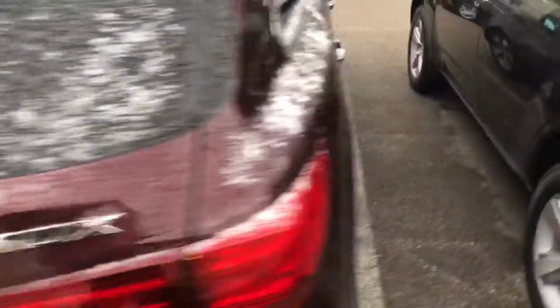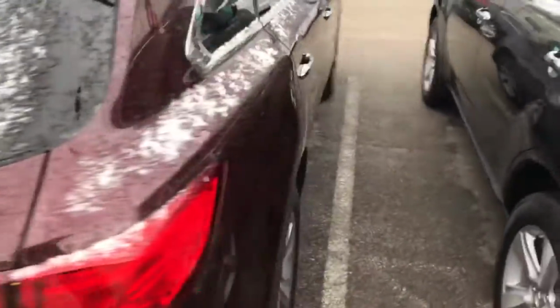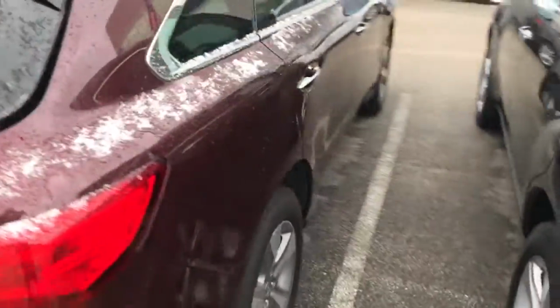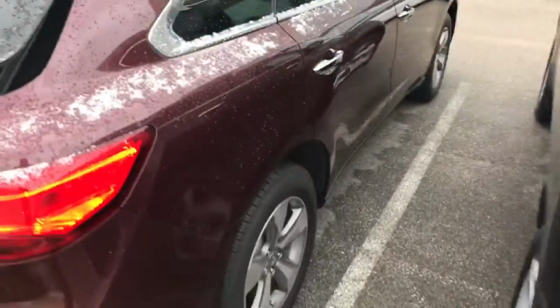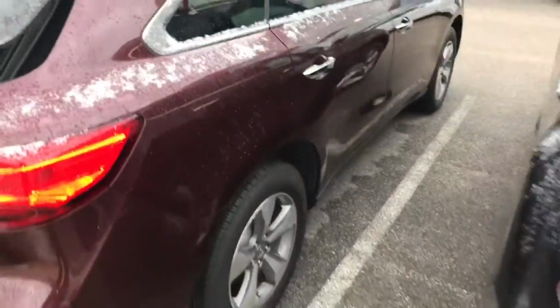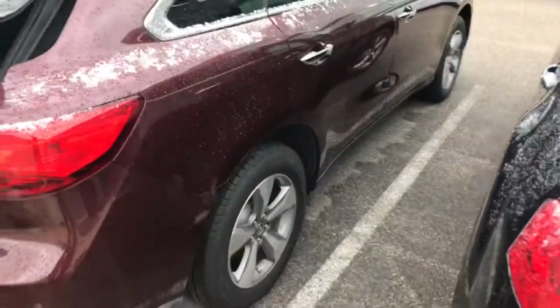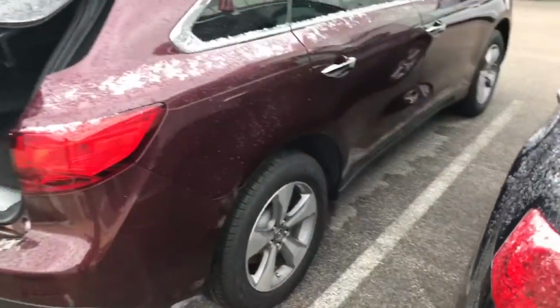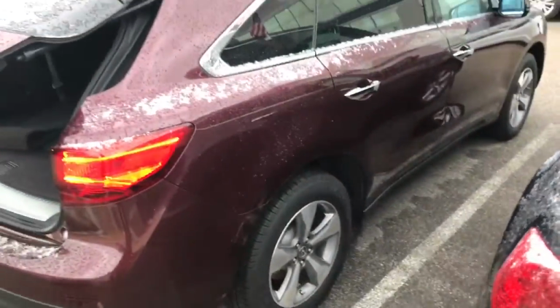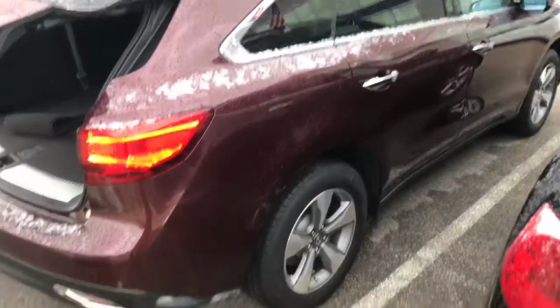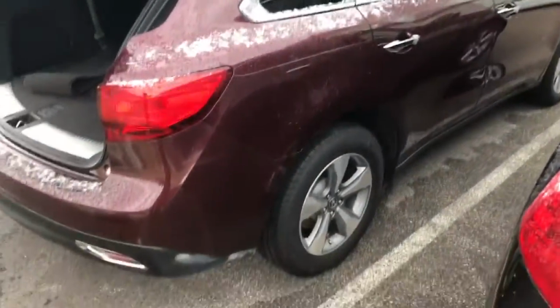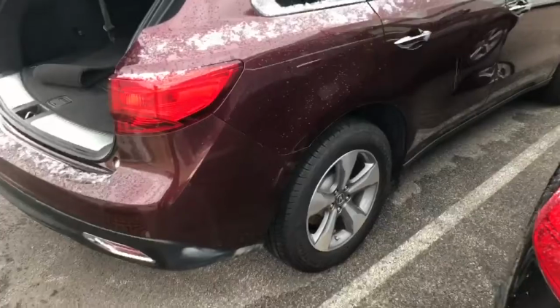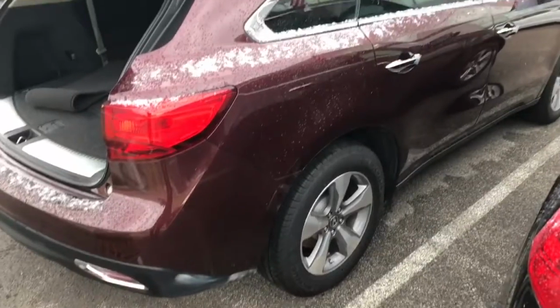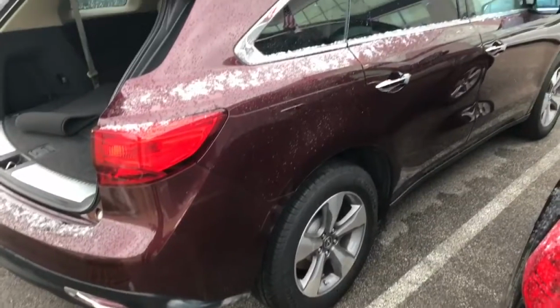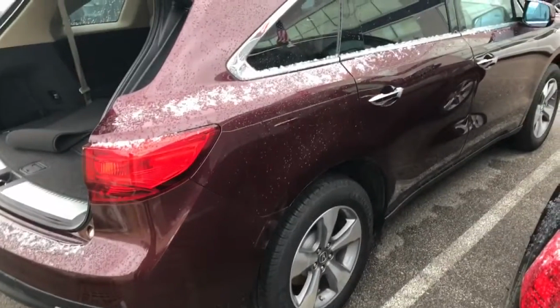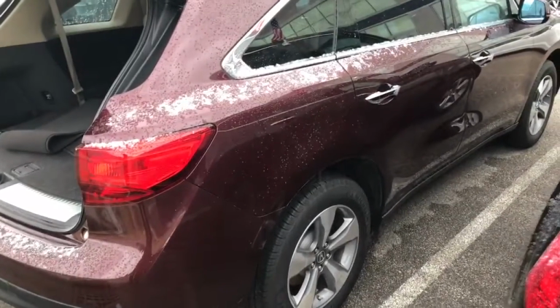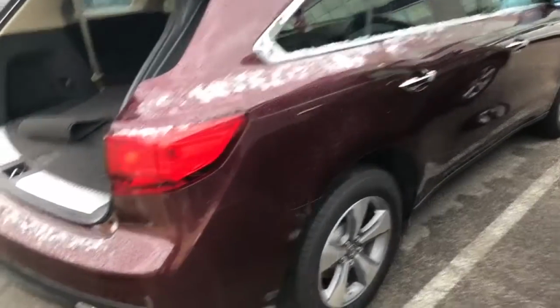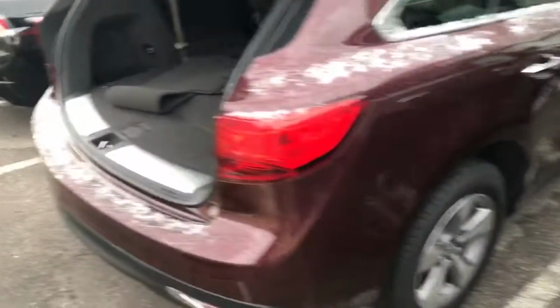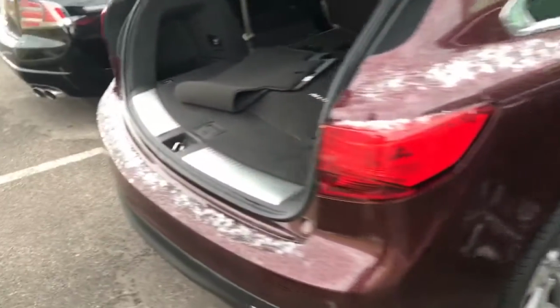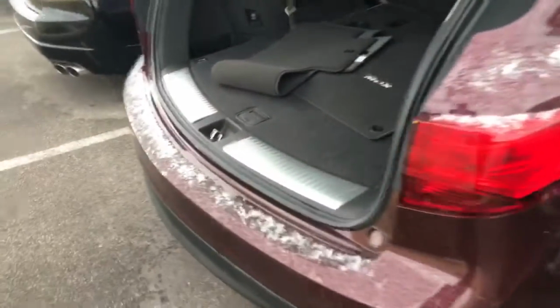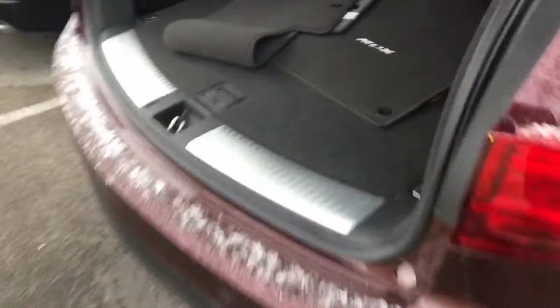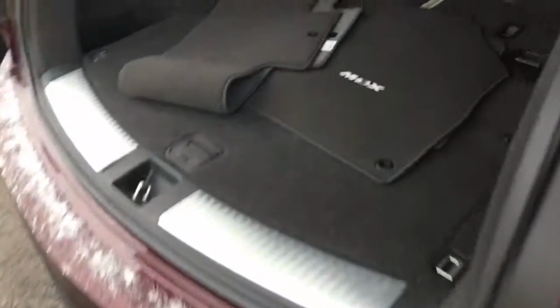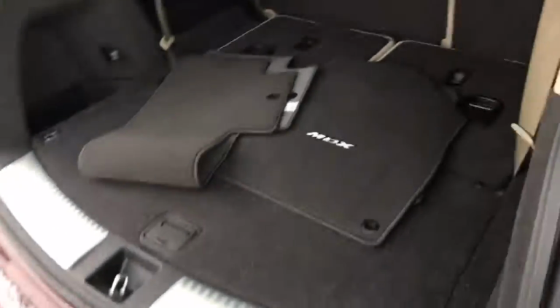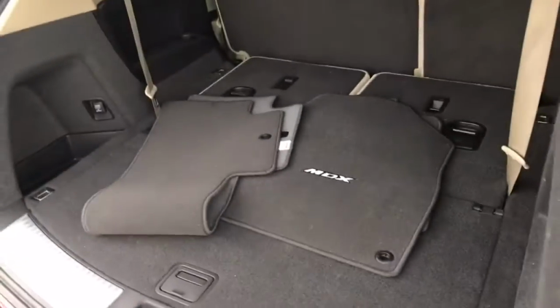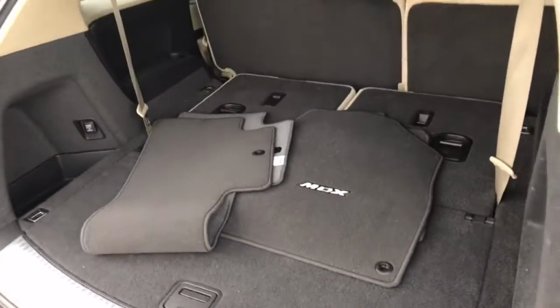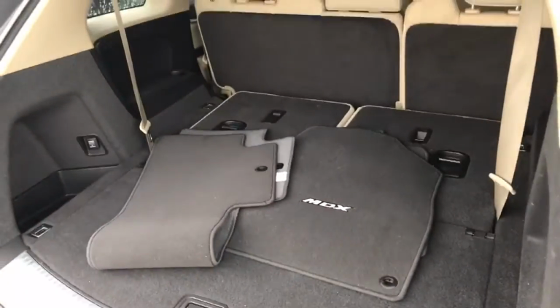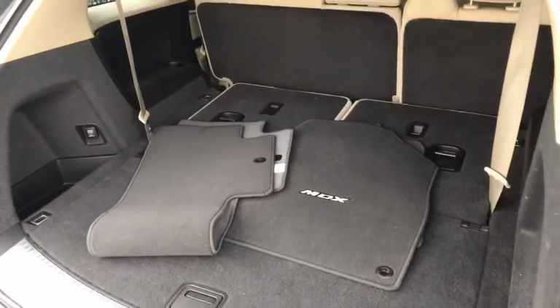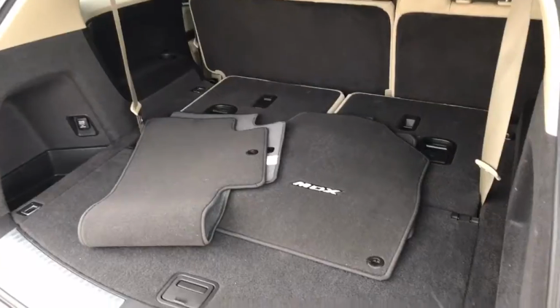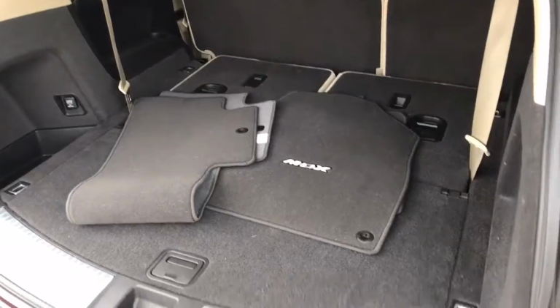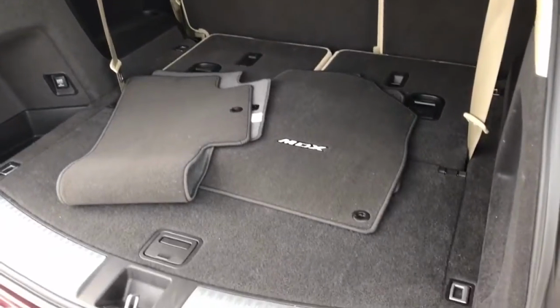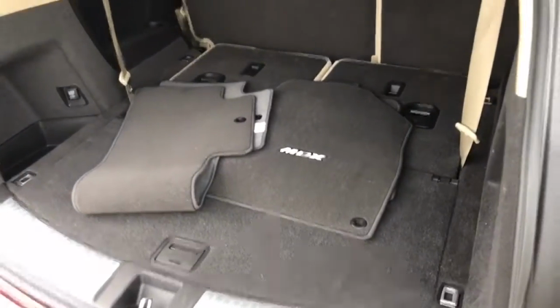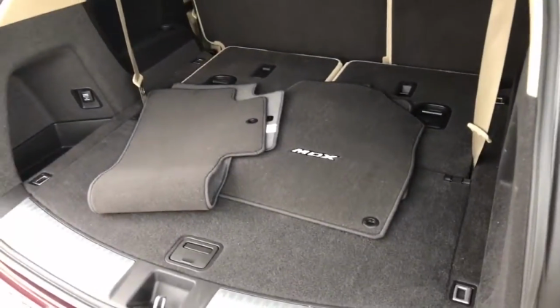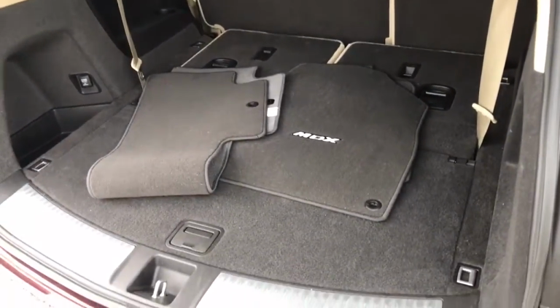On the outside there's really no noticeable damage of any kind, hardly any chips of any kind. The interior is pretty clean and it has floor mats.